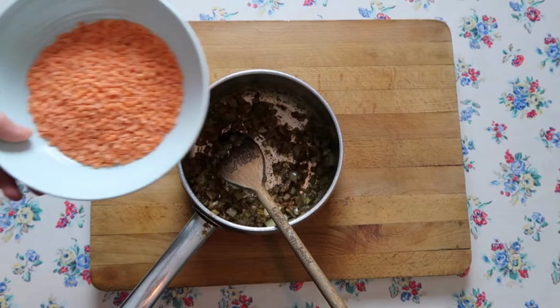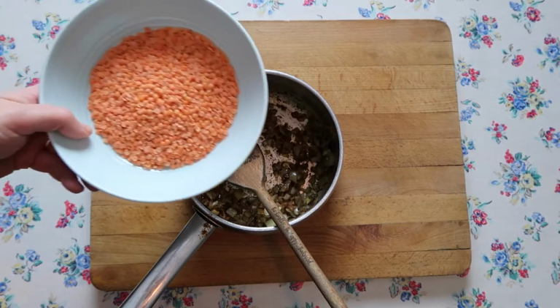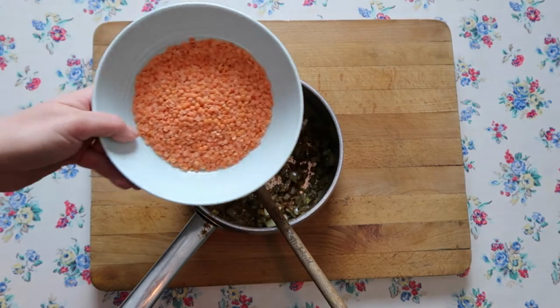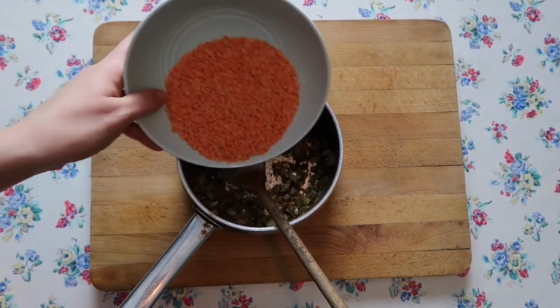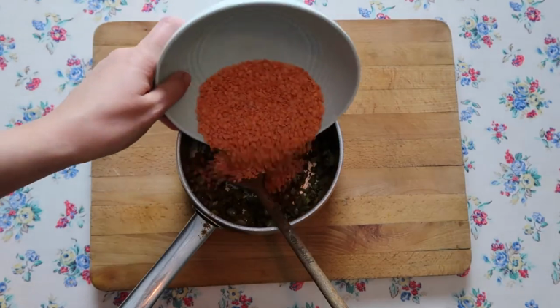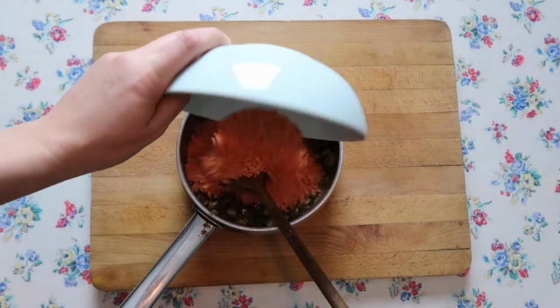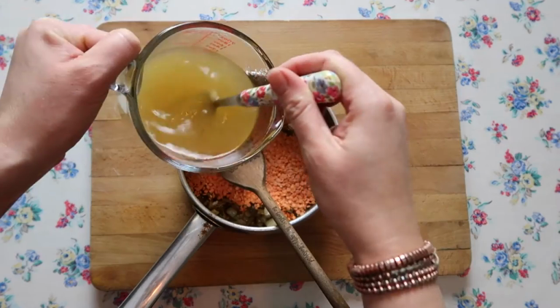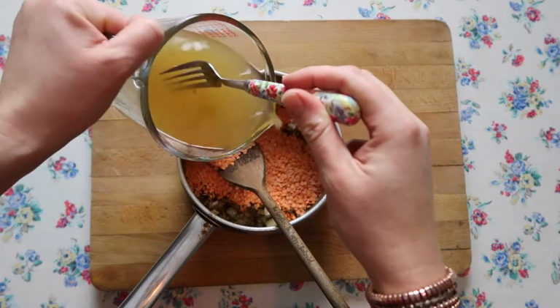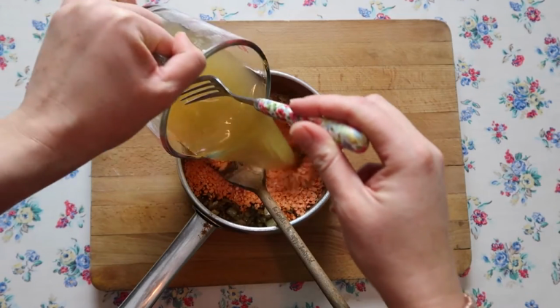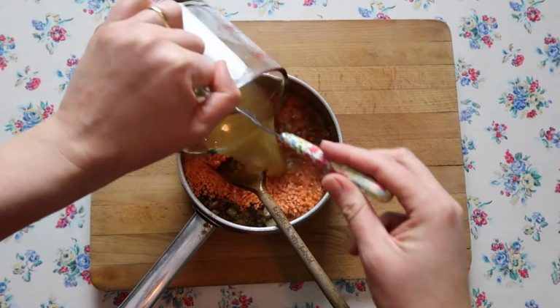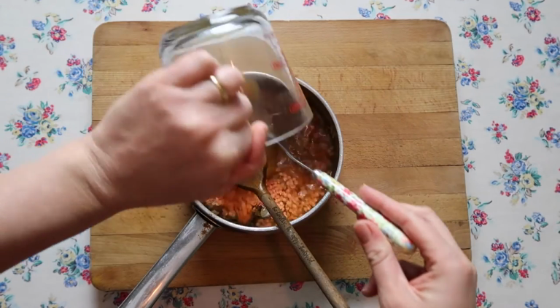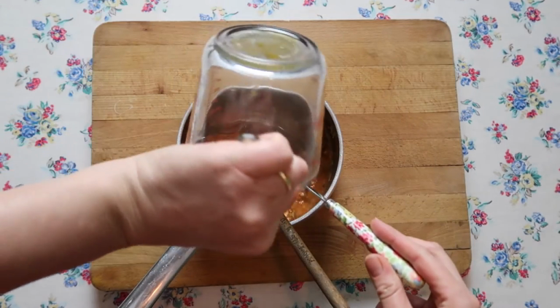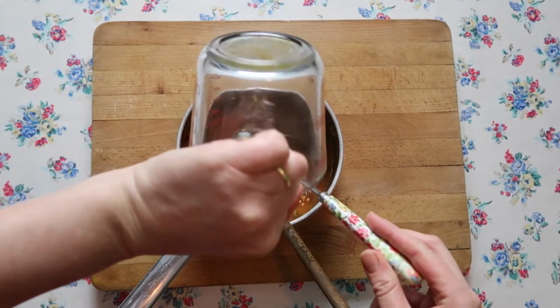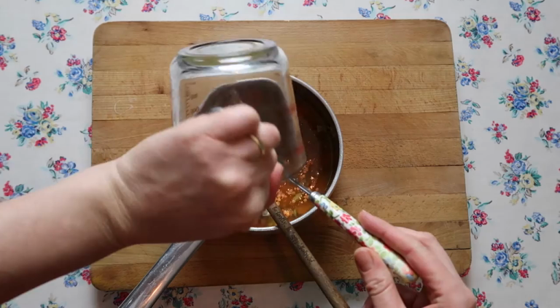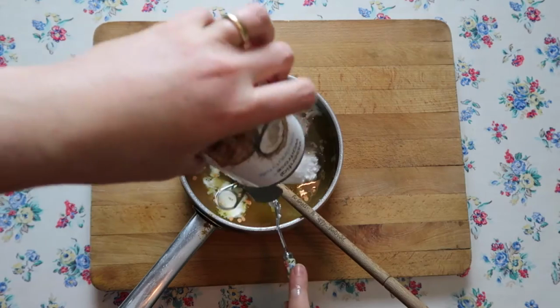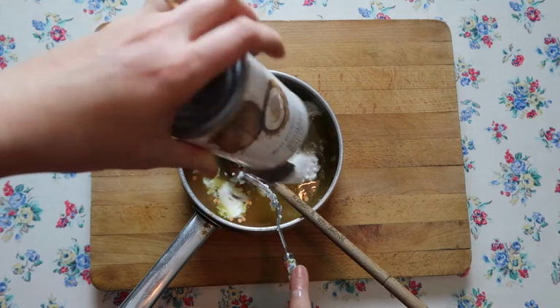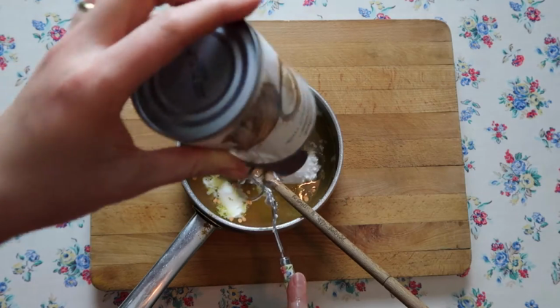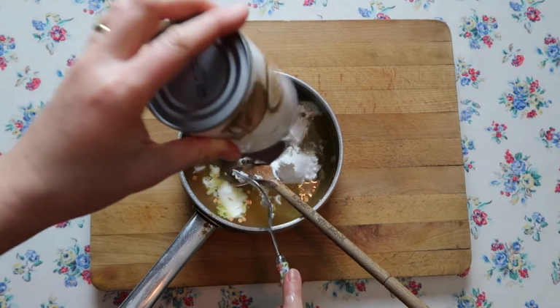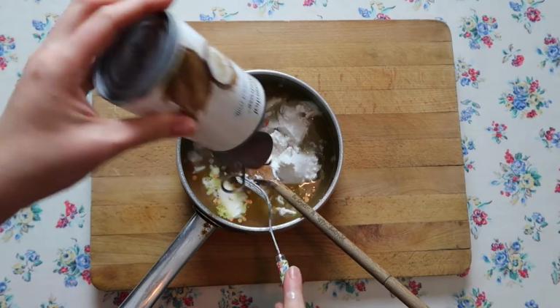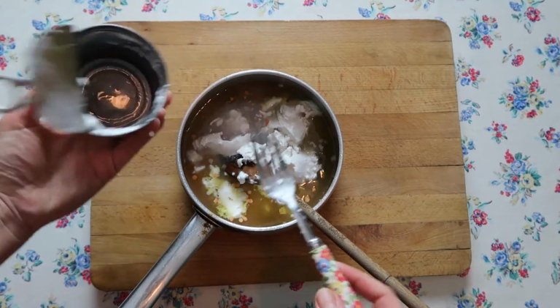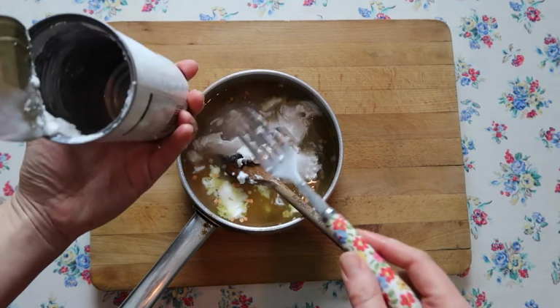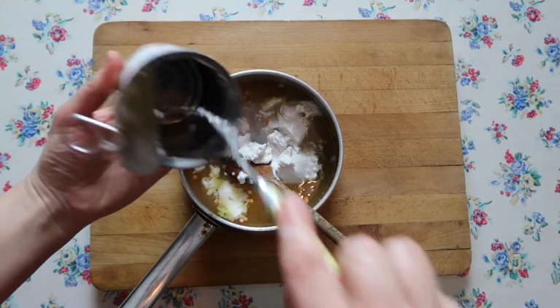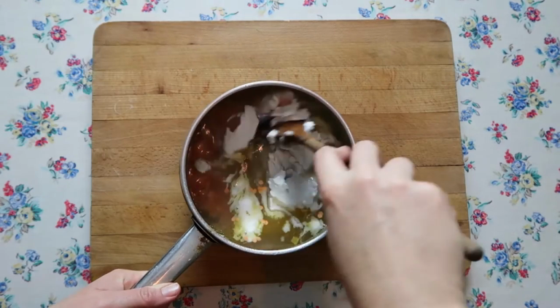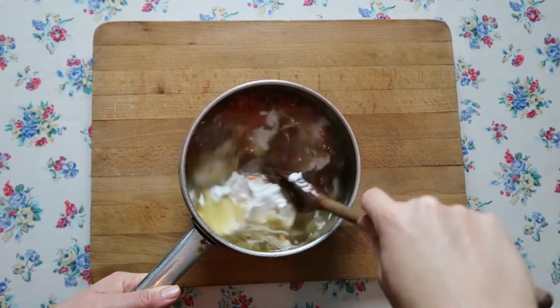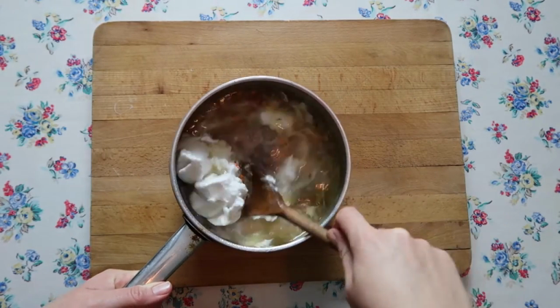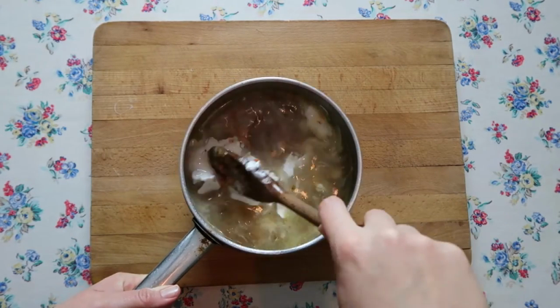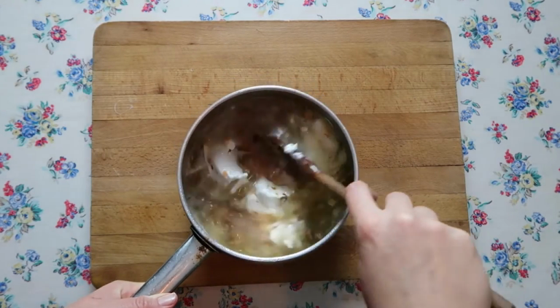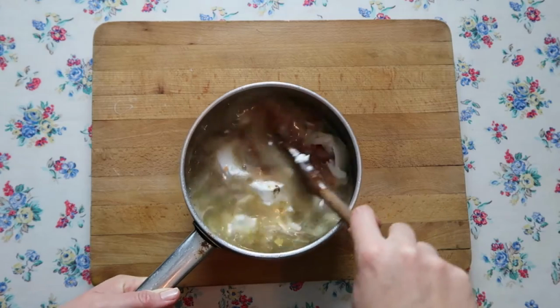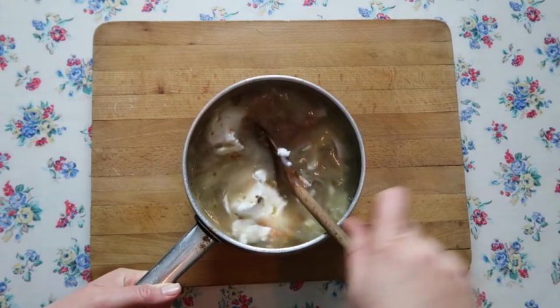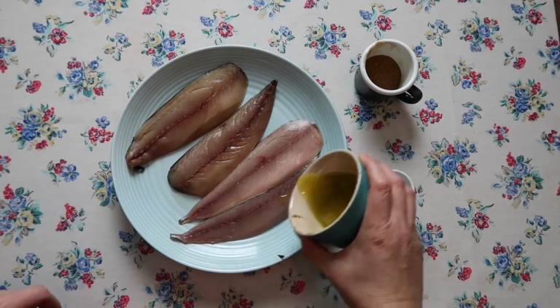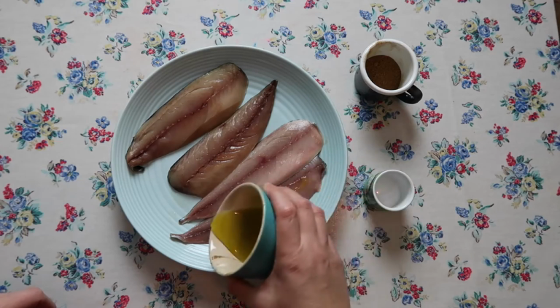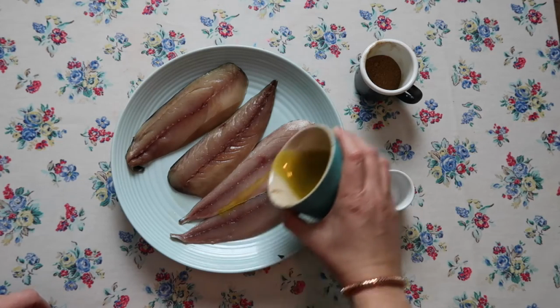Once they're soft, add some red lentils into the pan along with some chicken stock and some full-fat coconut milk. Give that a little stir, then bring it to the boil and simmer for about 20 minutes and it'll be done.